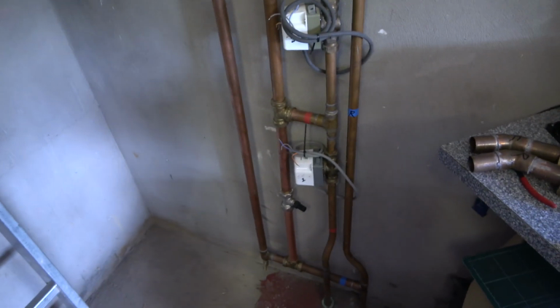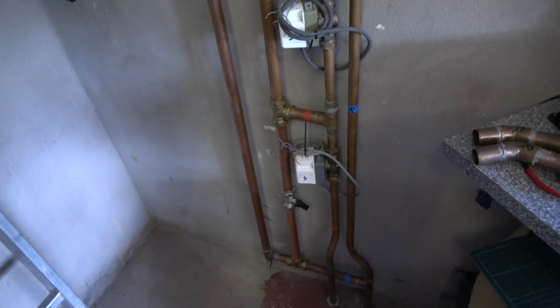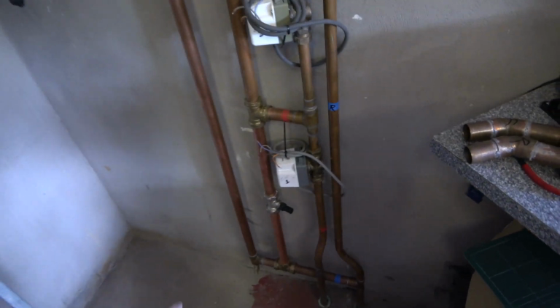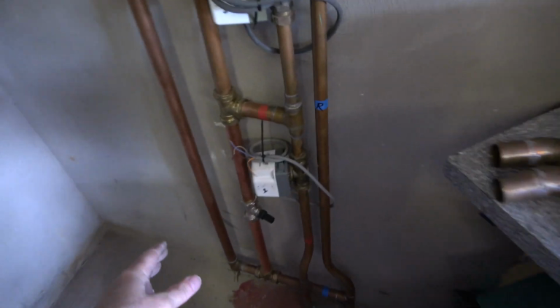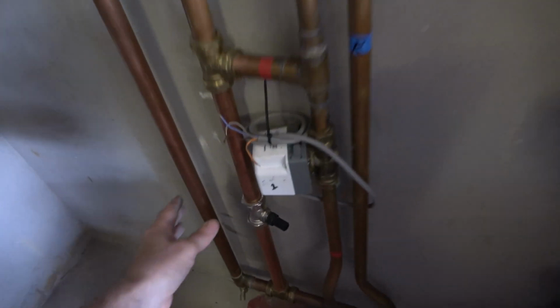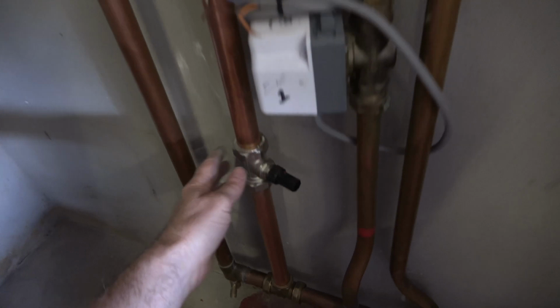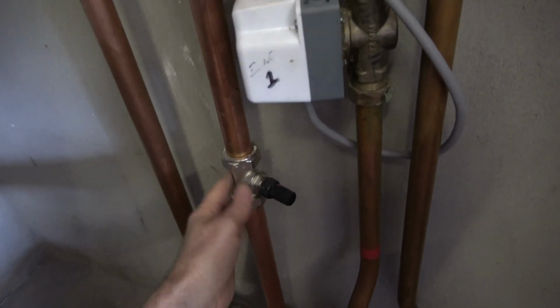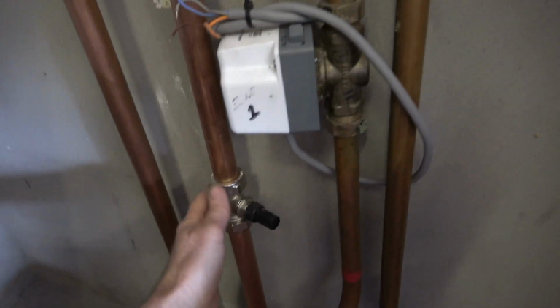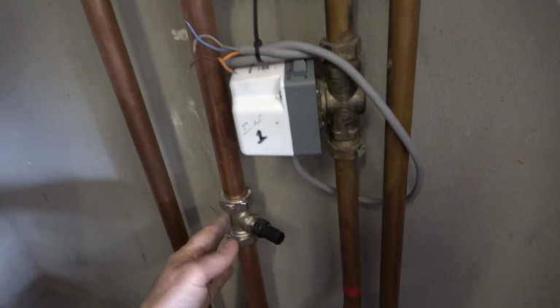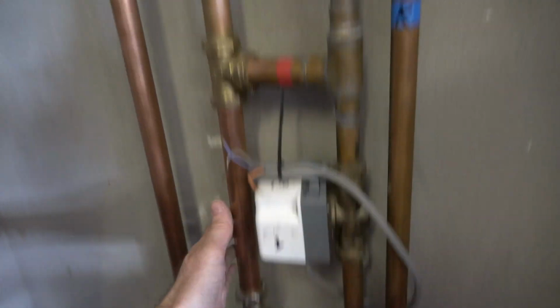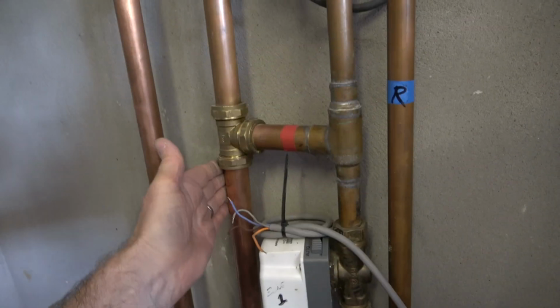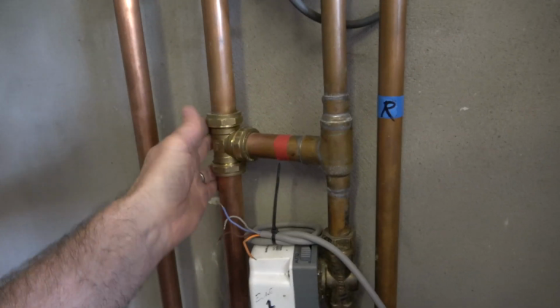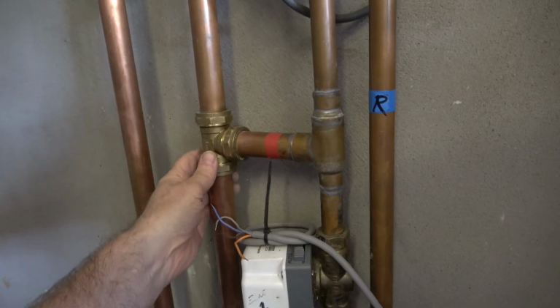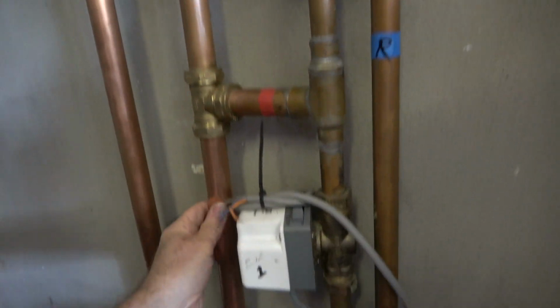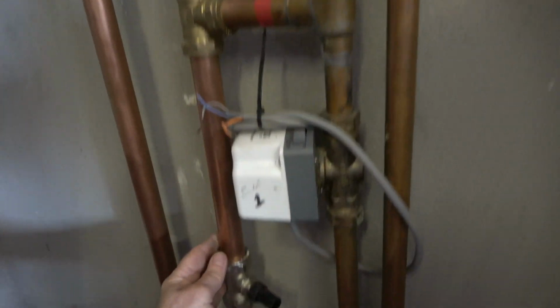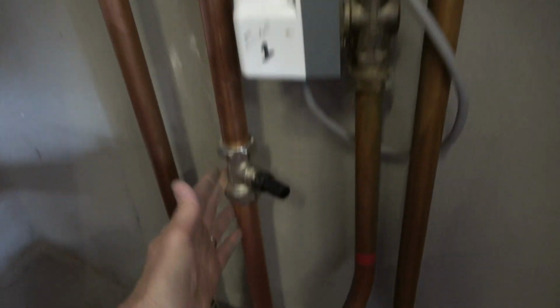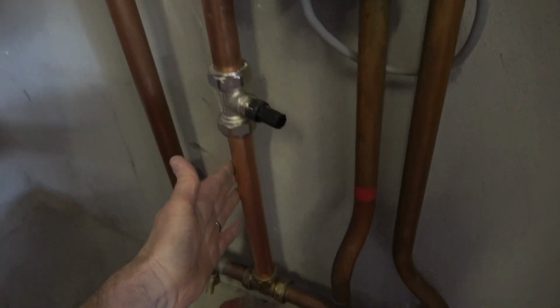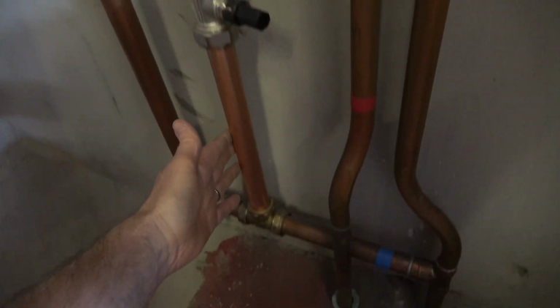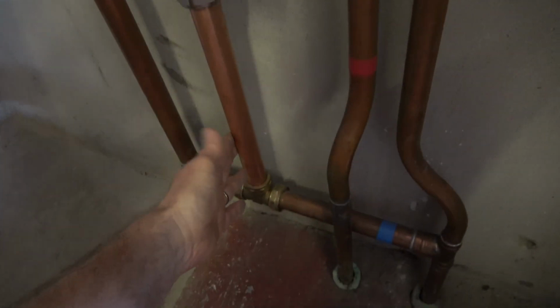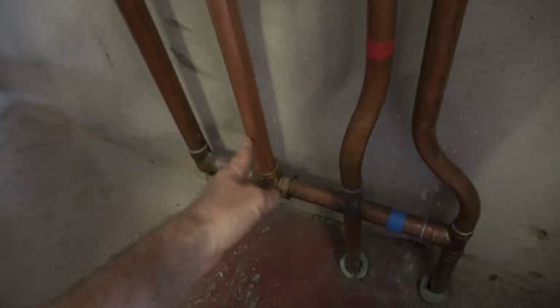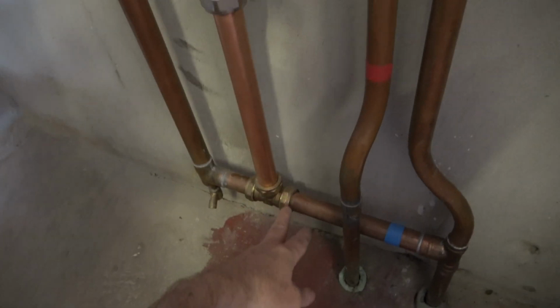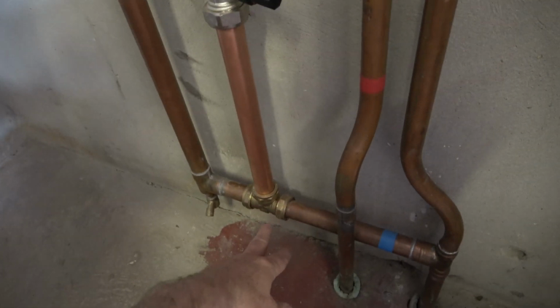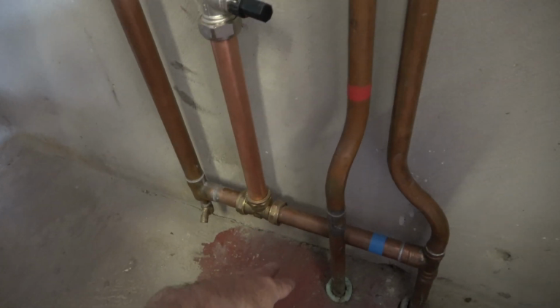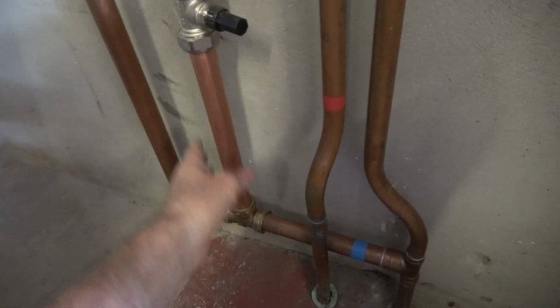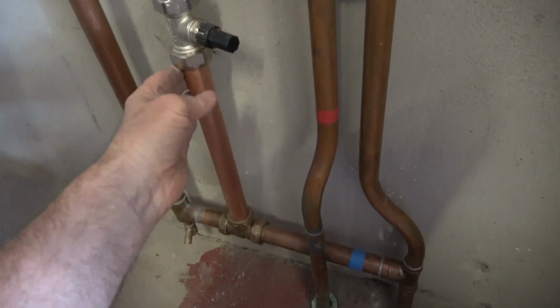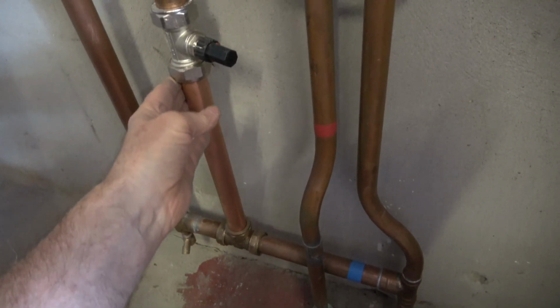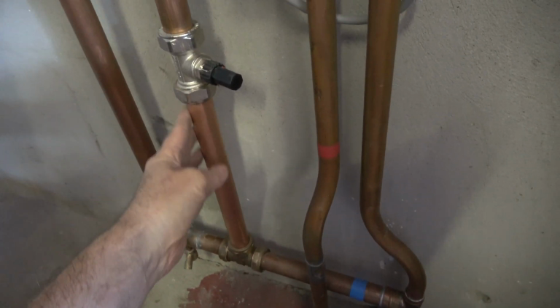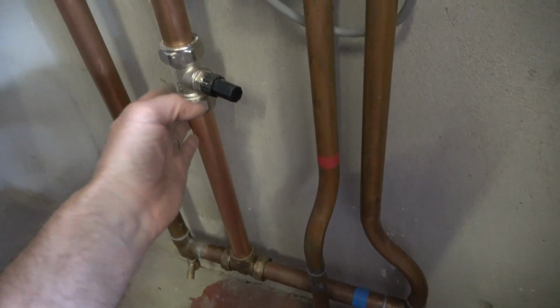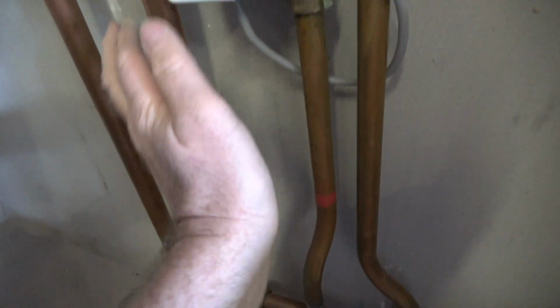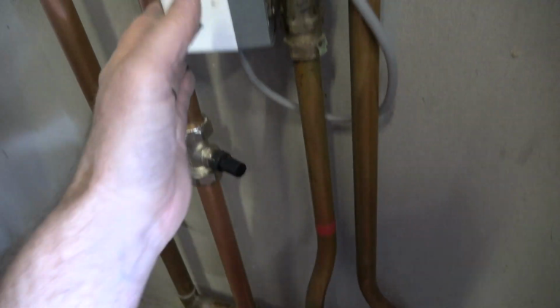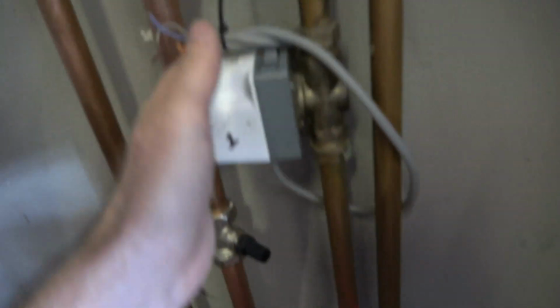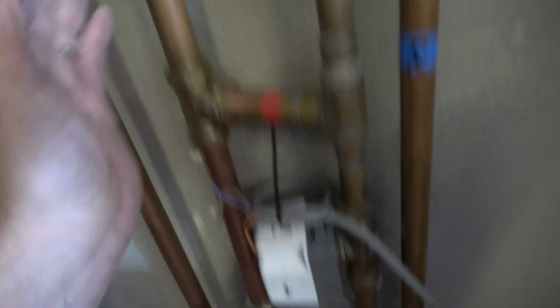What's new is this bypass valve. I installed that due to someone's suggestion on Facebook — it just allows the pump to pump if the valves are closed.